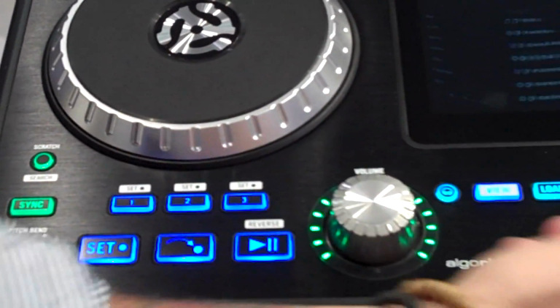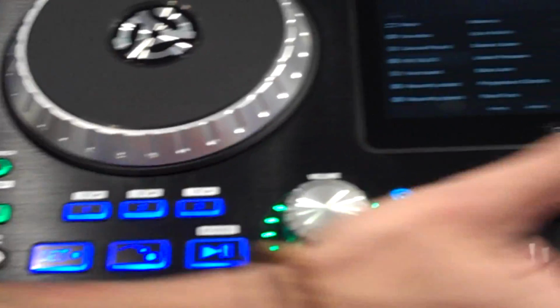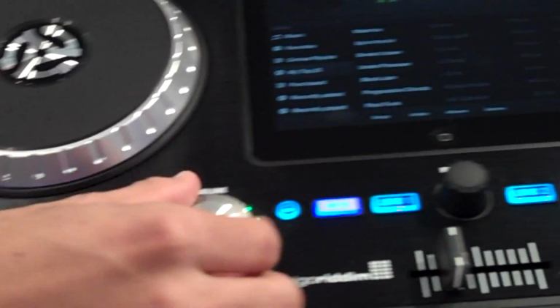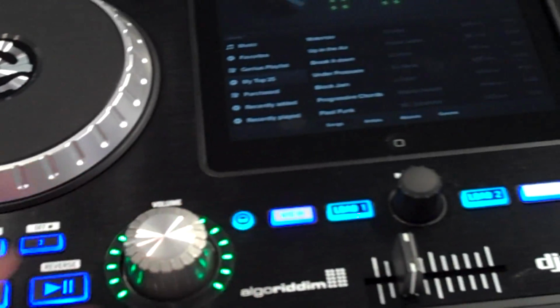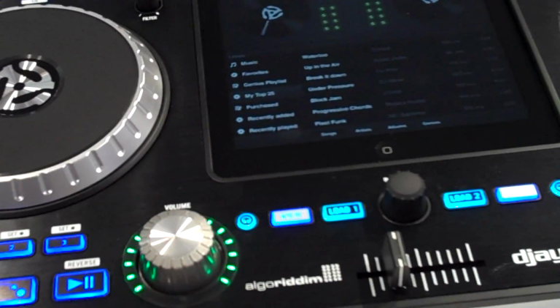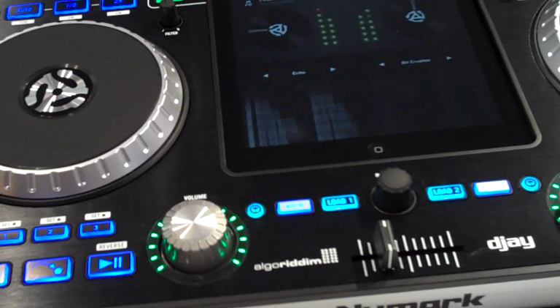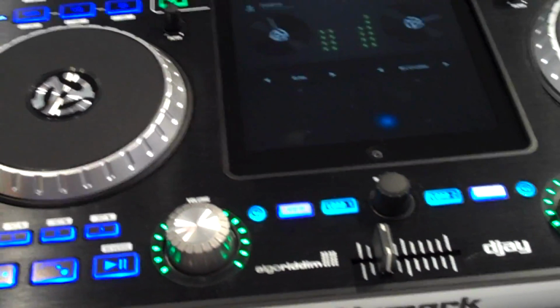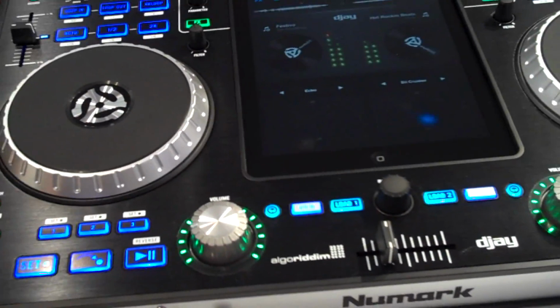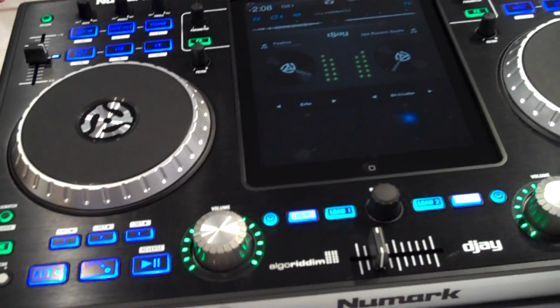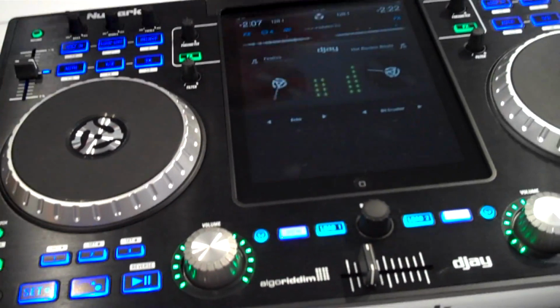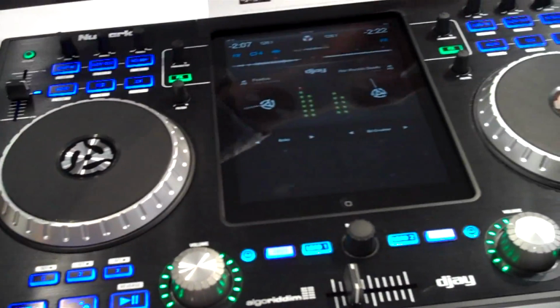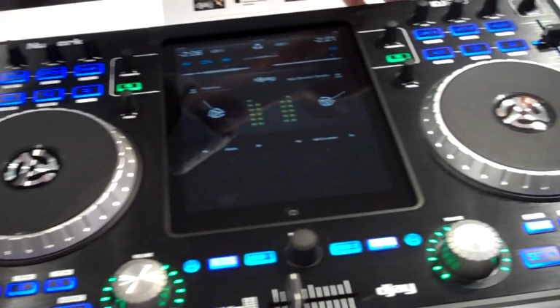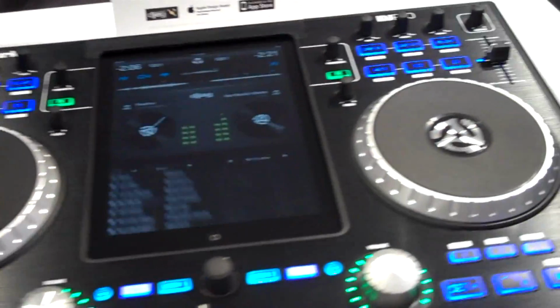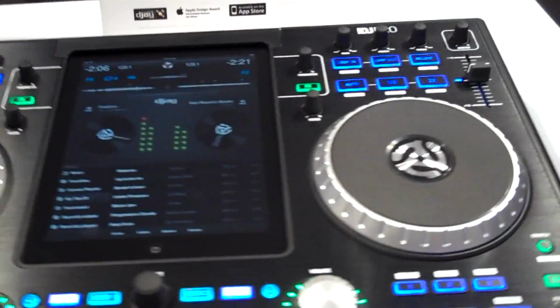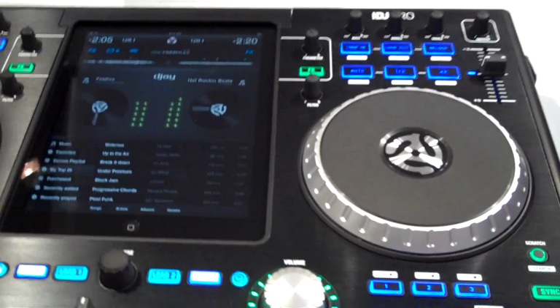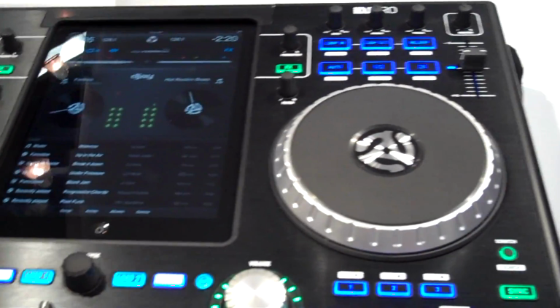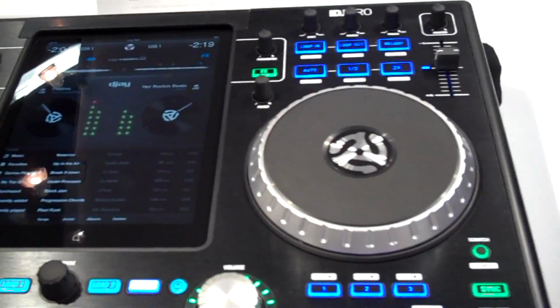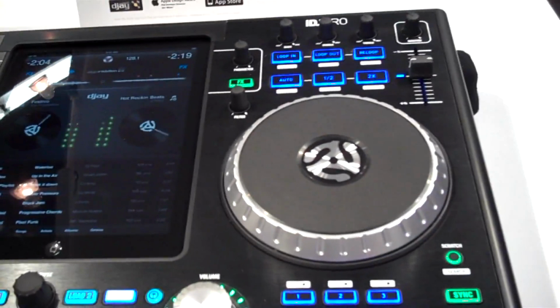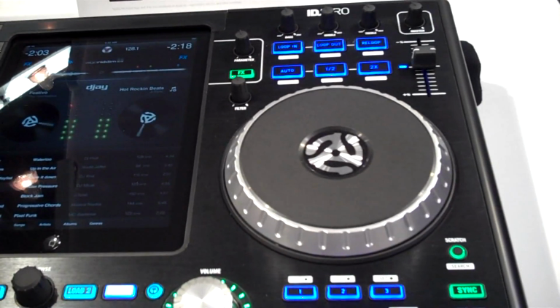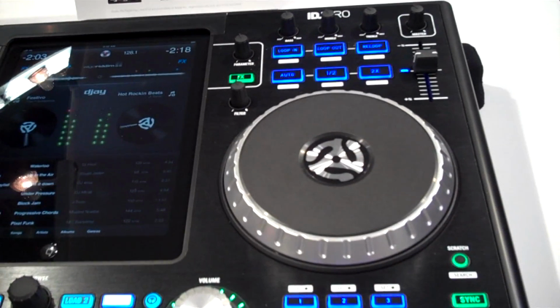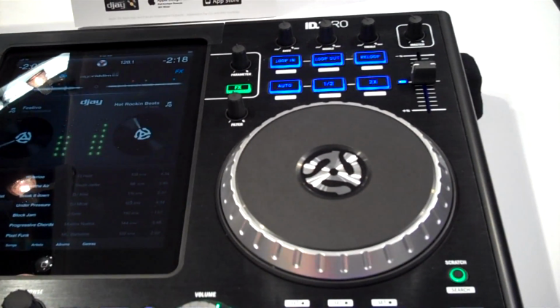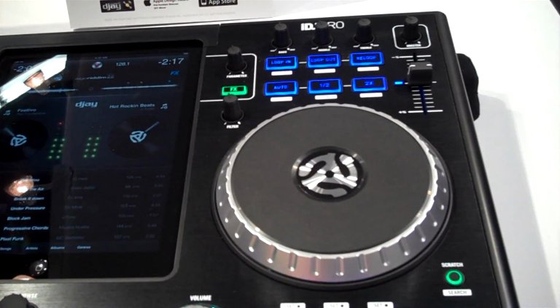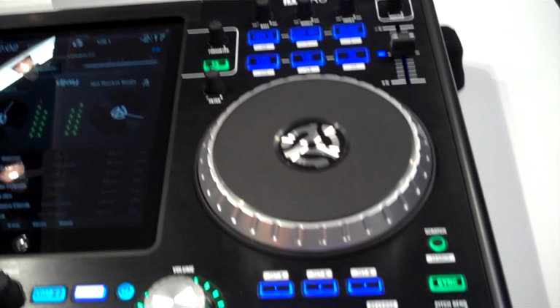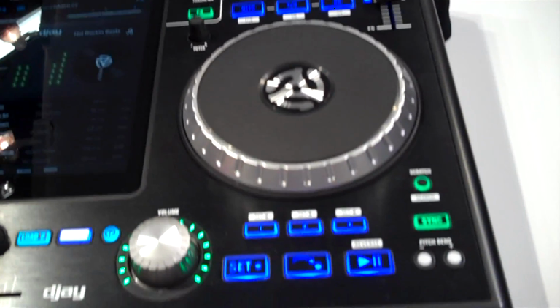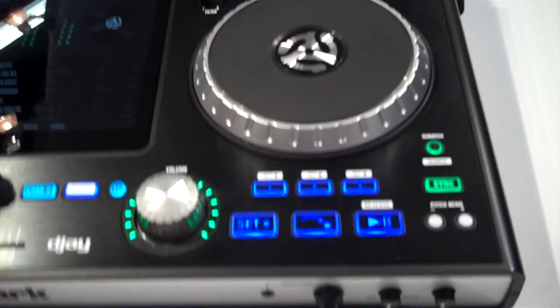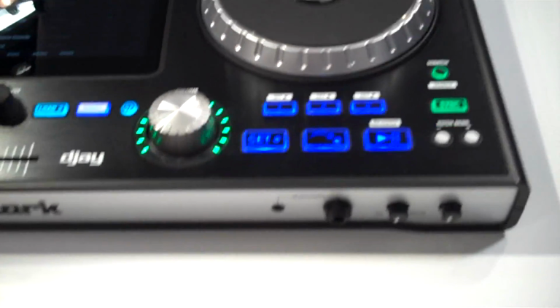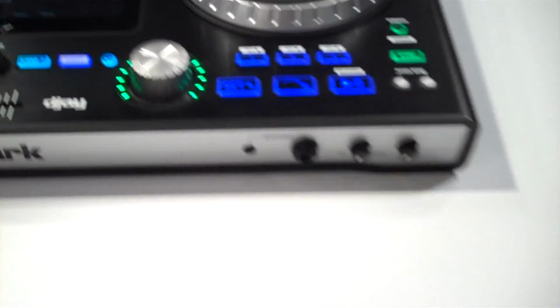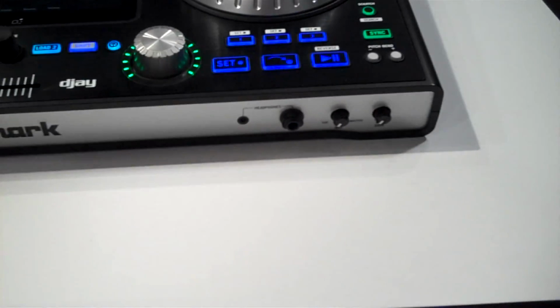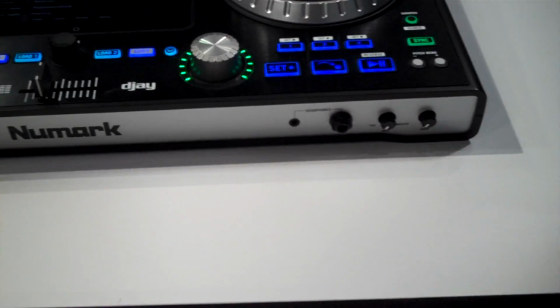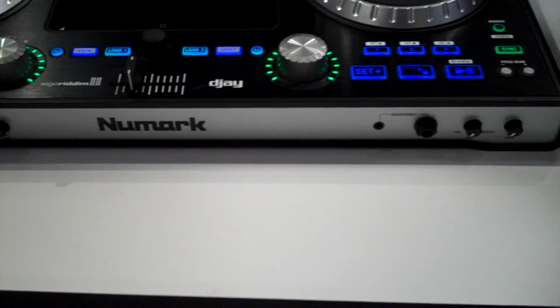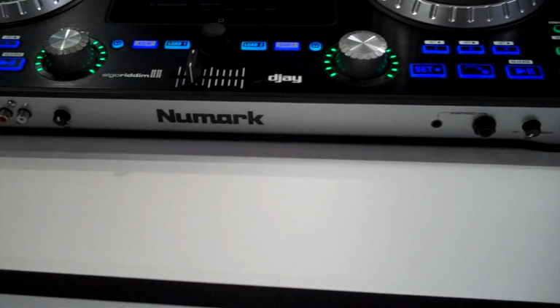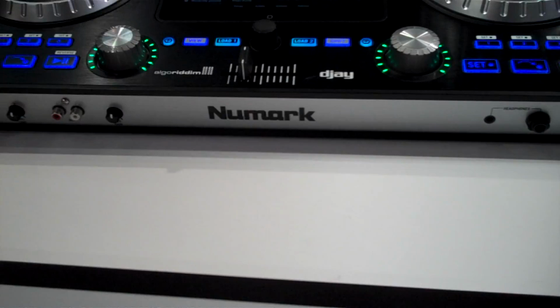Of course we added a crossfader, we have volume knobs. Audio-wise we have XLR in the back as well as RCA, and of course we have your headphone output as well as an auxiliary input.